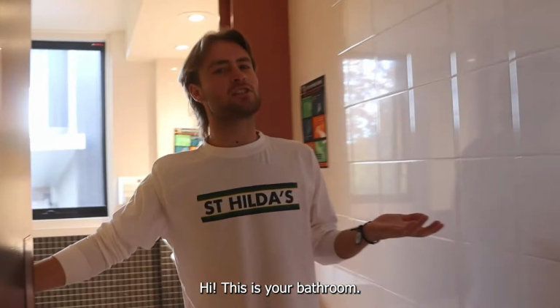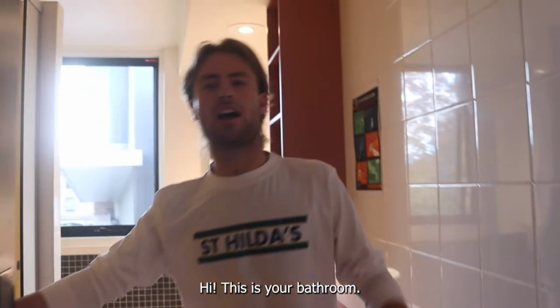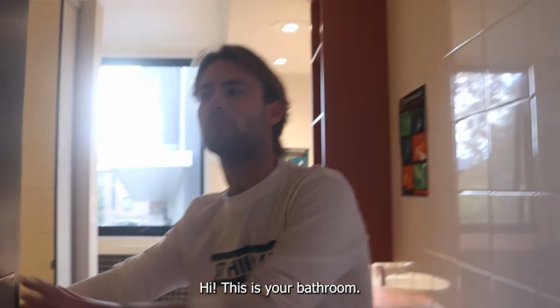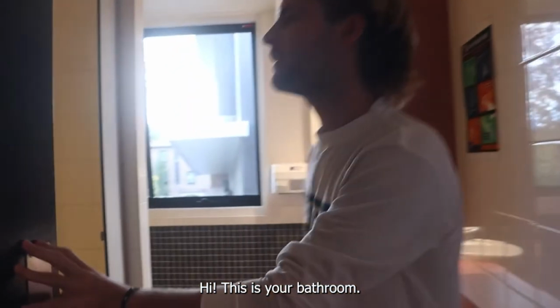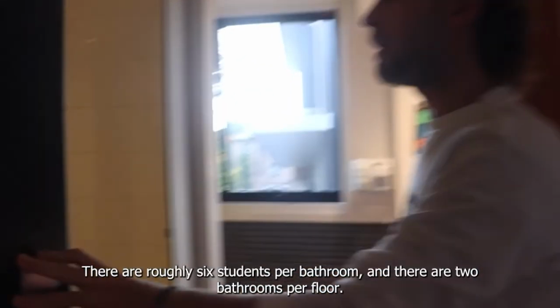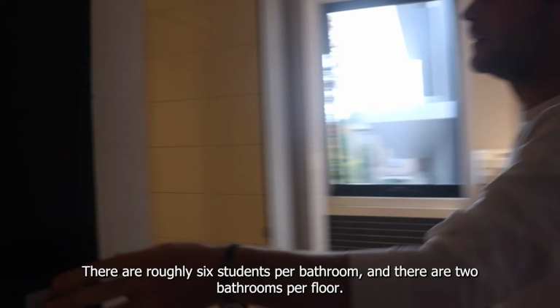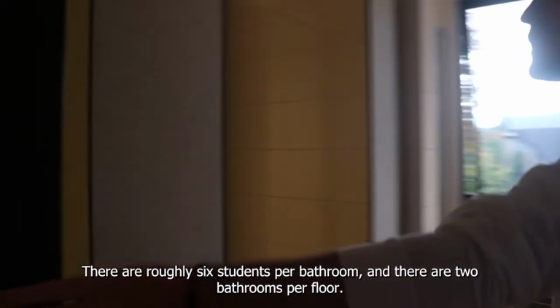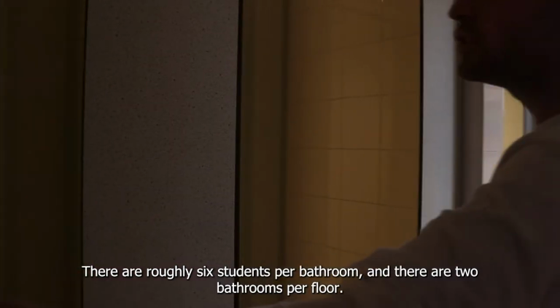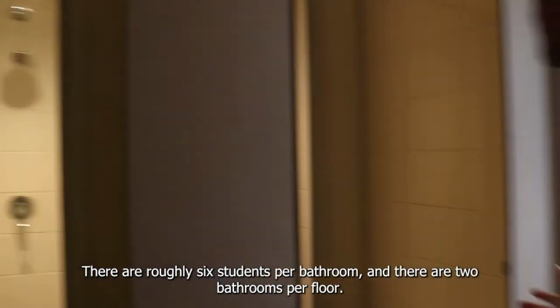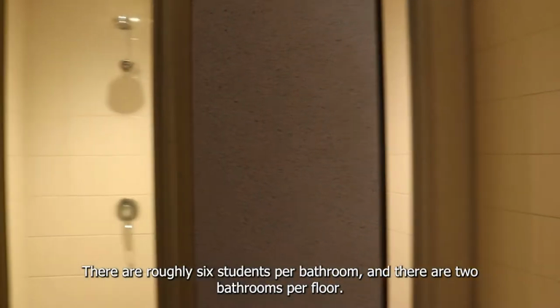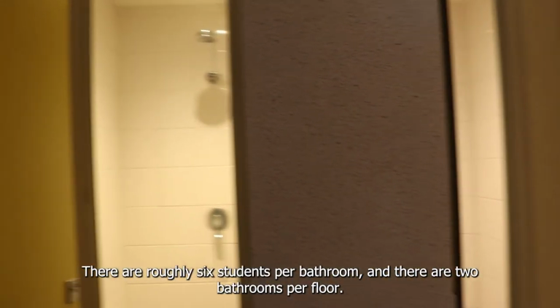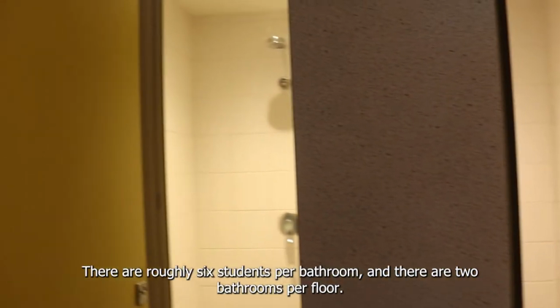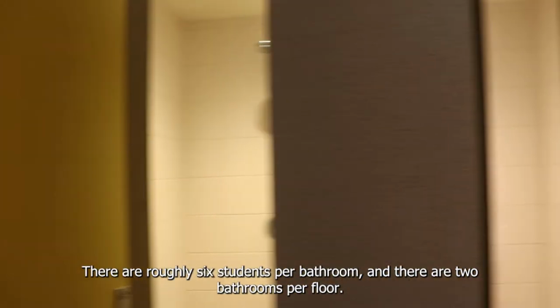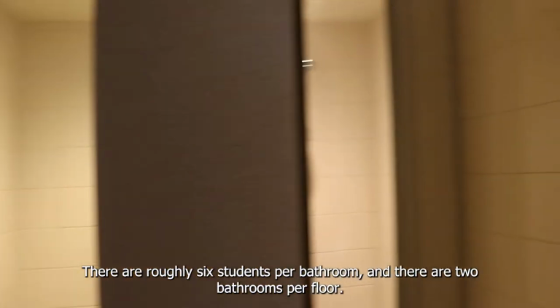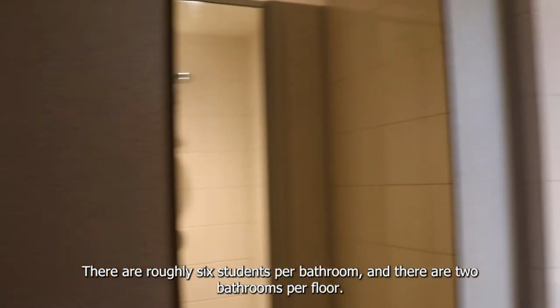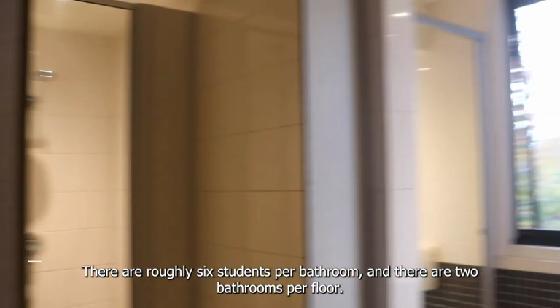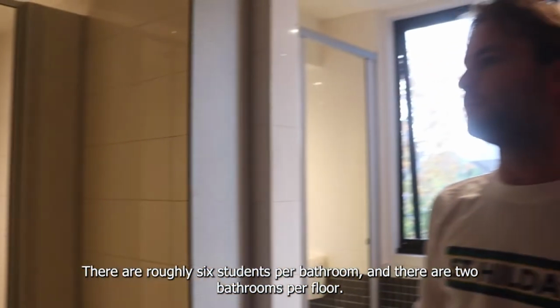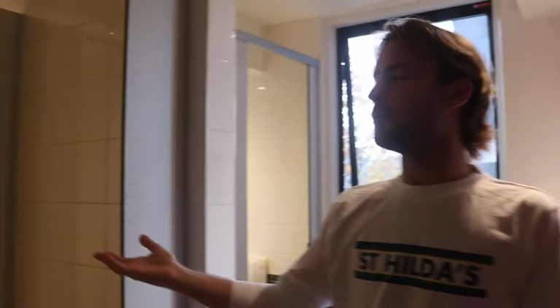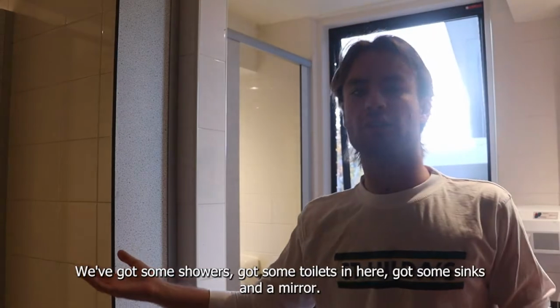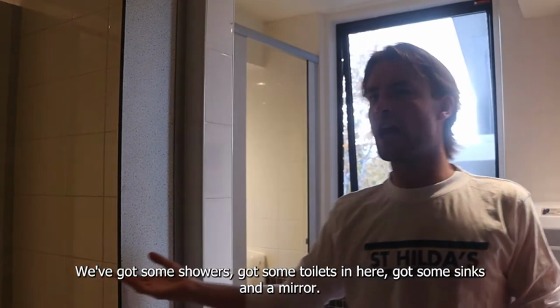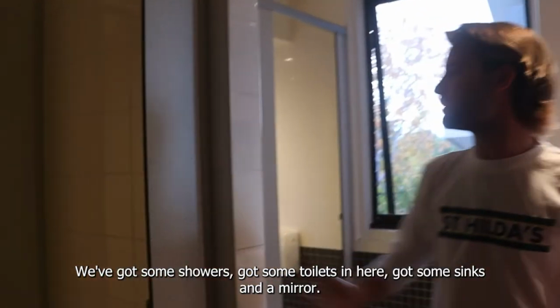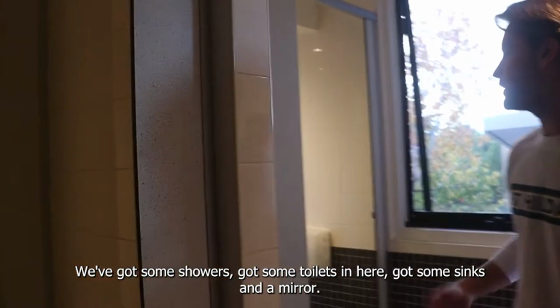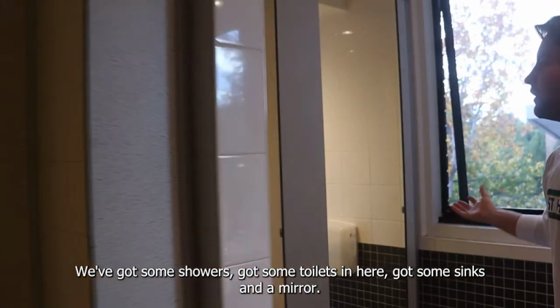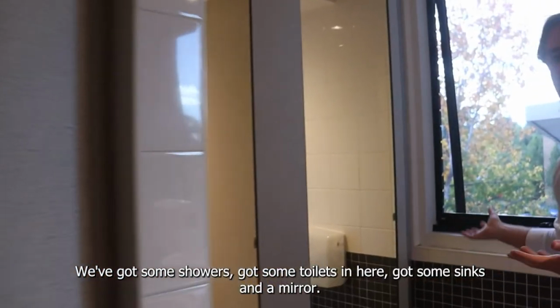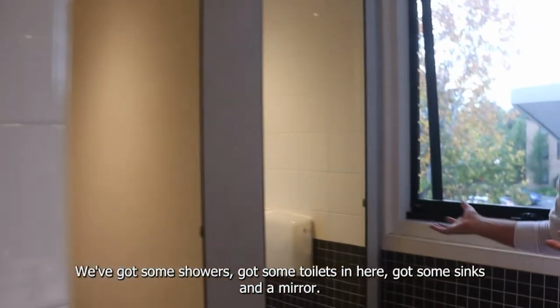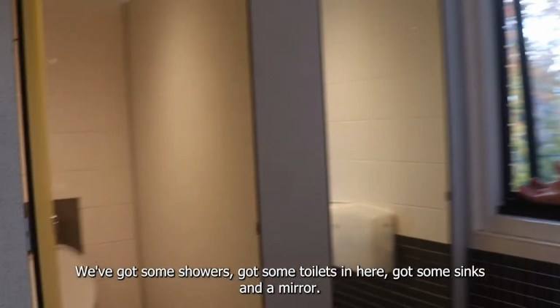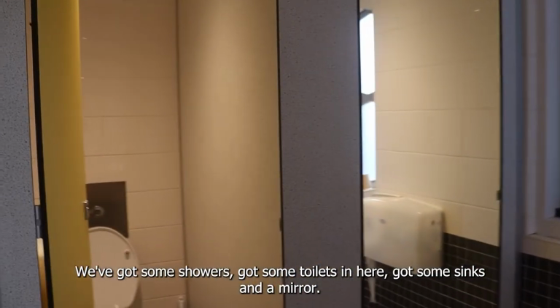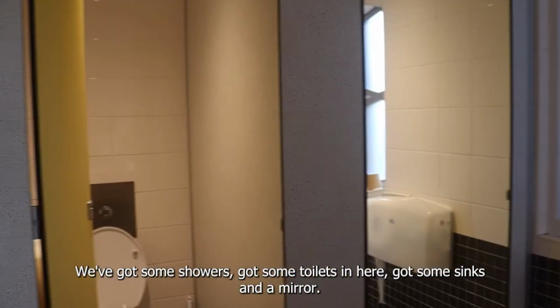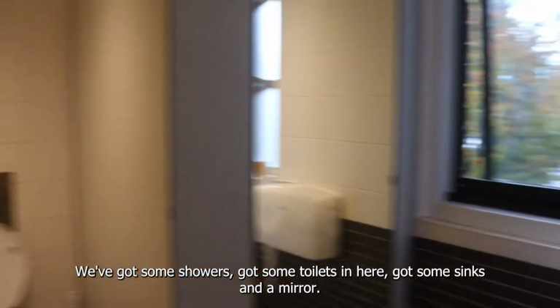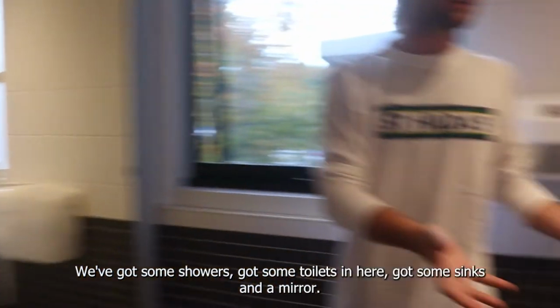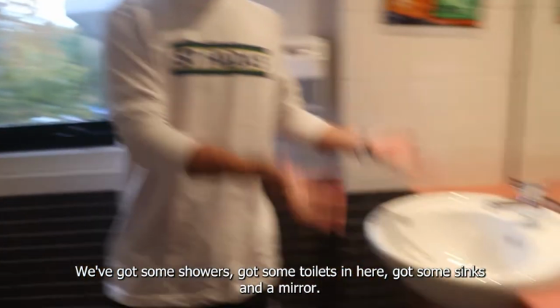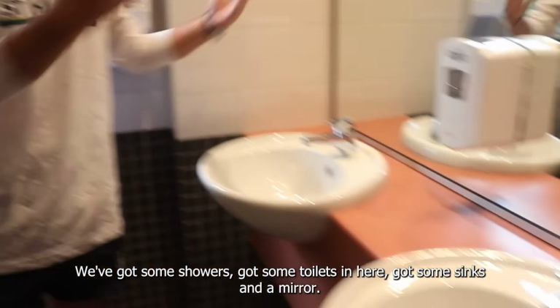This is your bathroom. There are roughly six students per bathroom and two bathrooms per floor. You've got some showers, some toilets, and a sink and mirror.